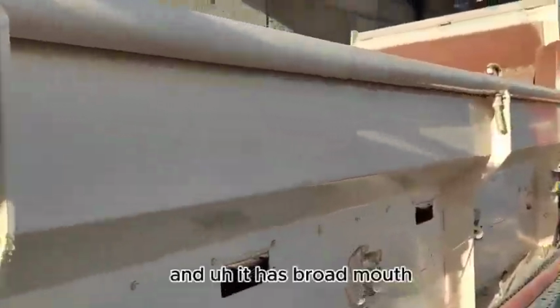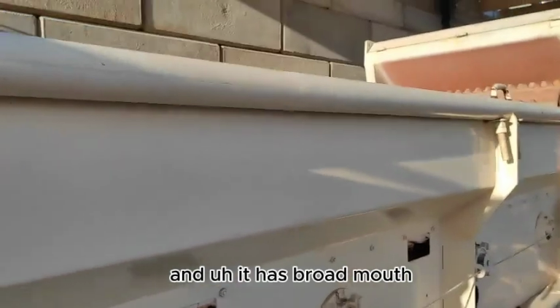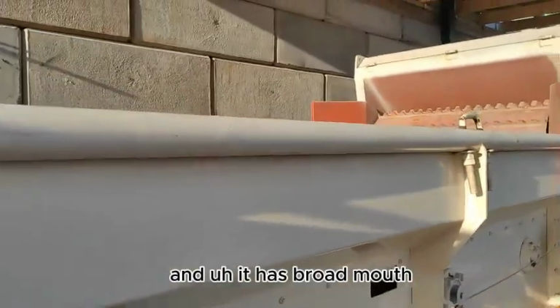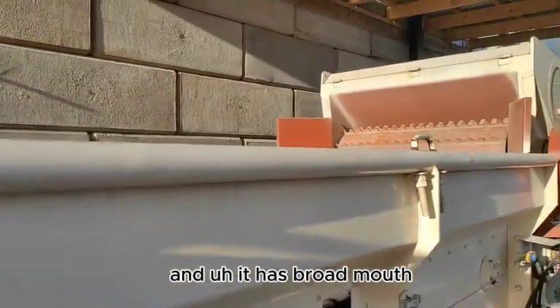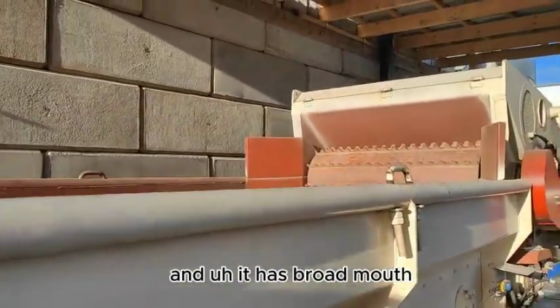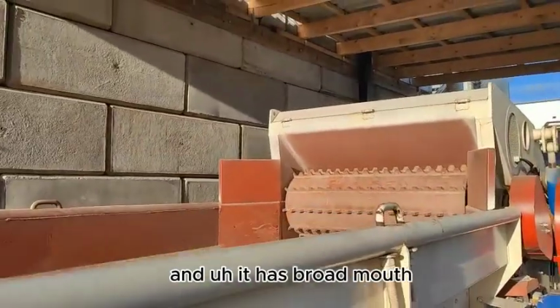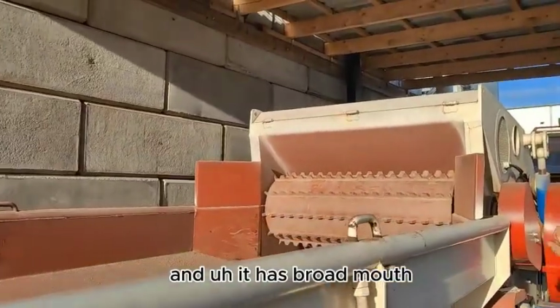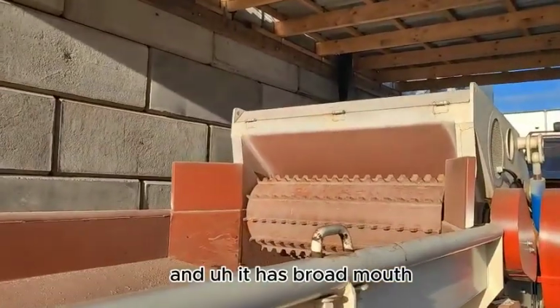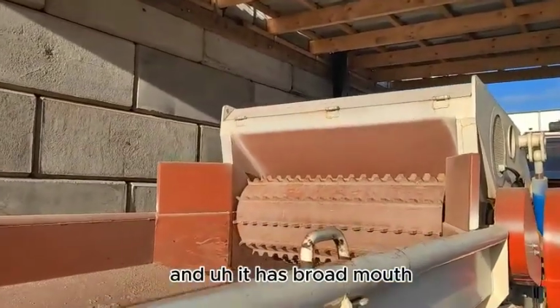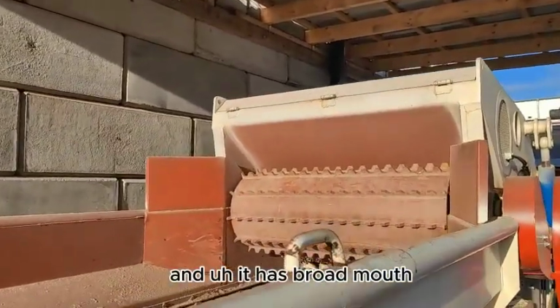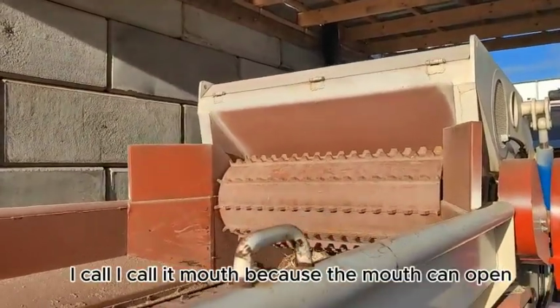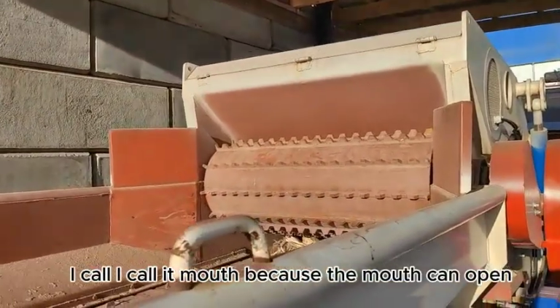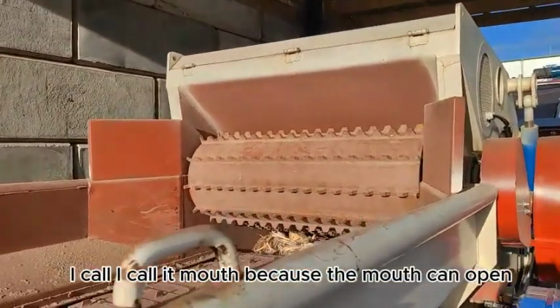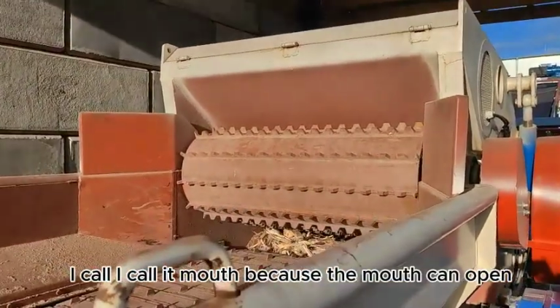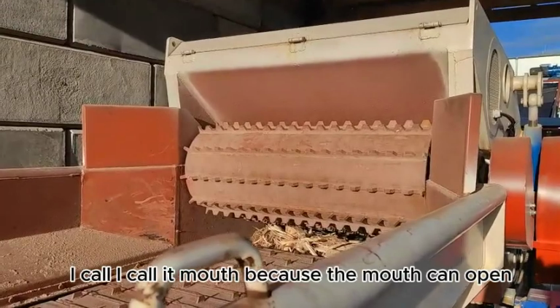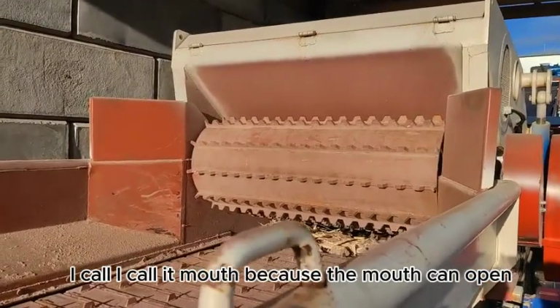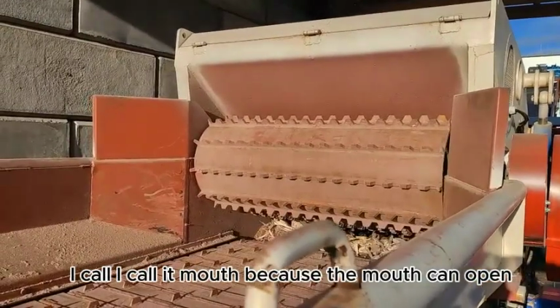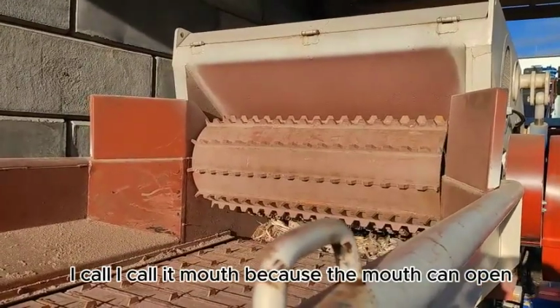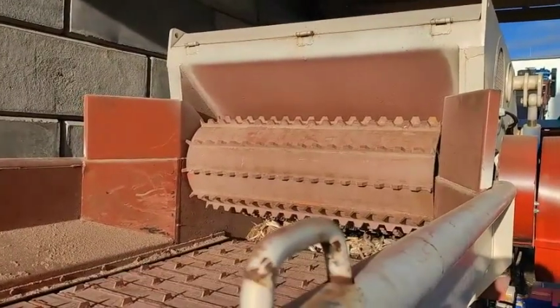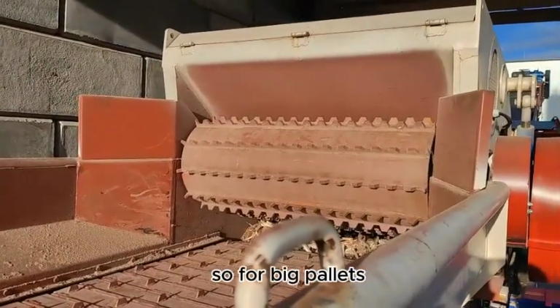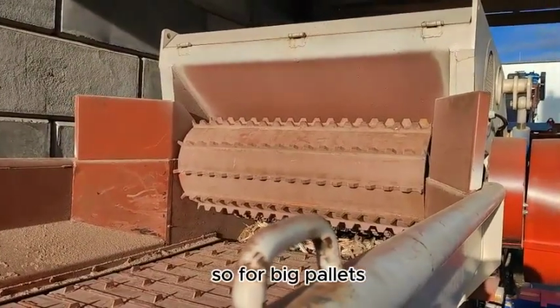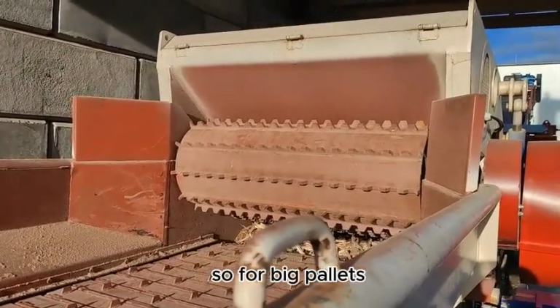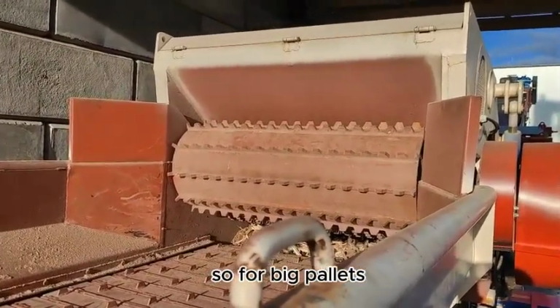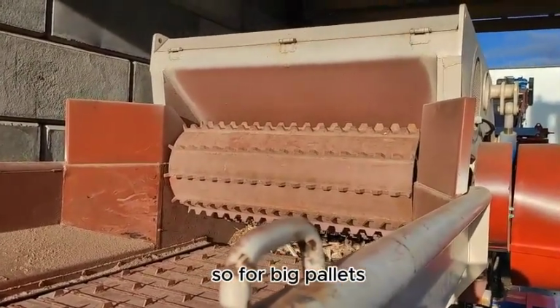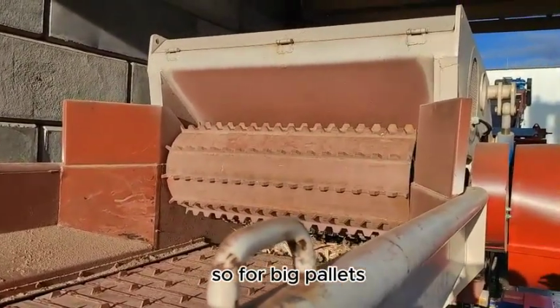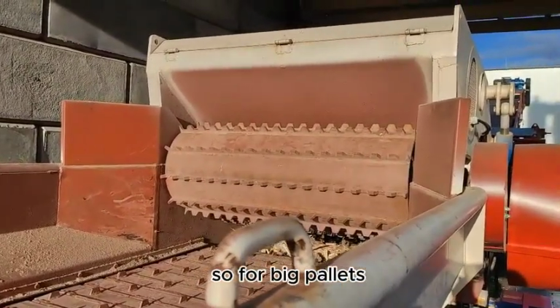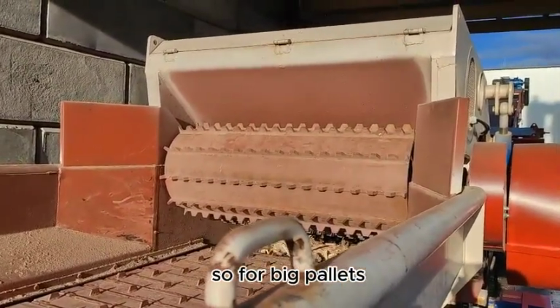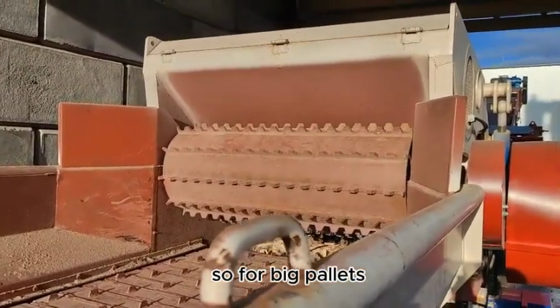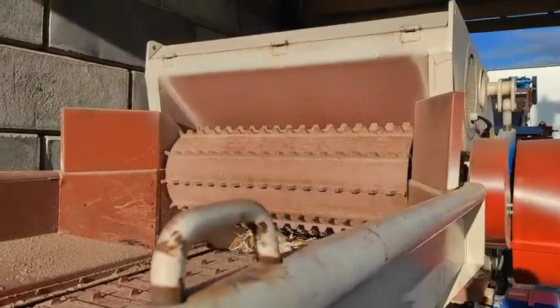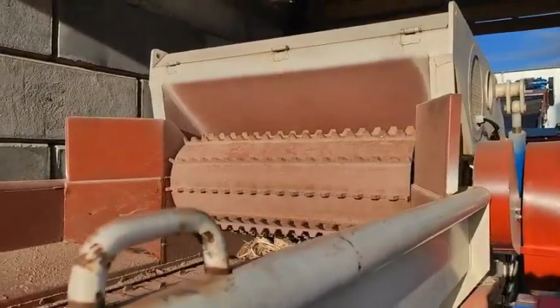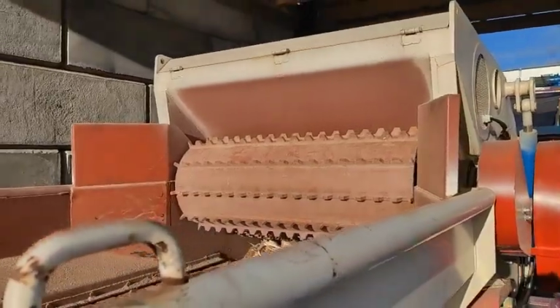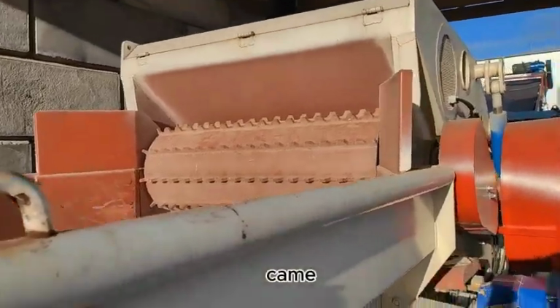And it has a strong mouth — I call it a mouth because the mouth can open. So for big pallets, it can accommodate them.